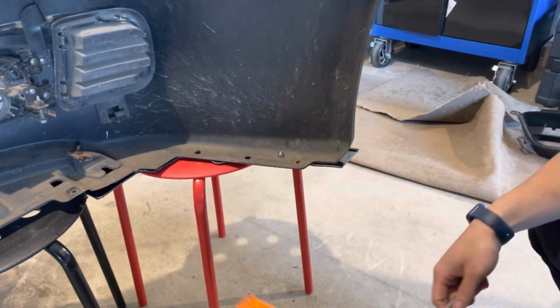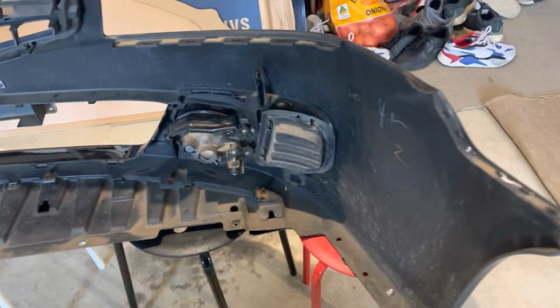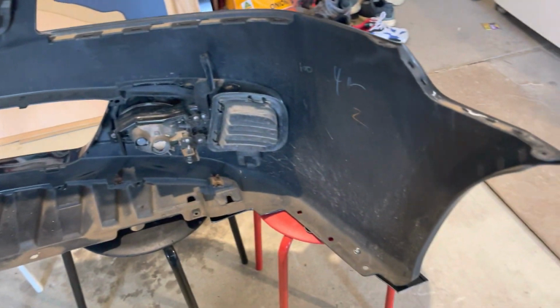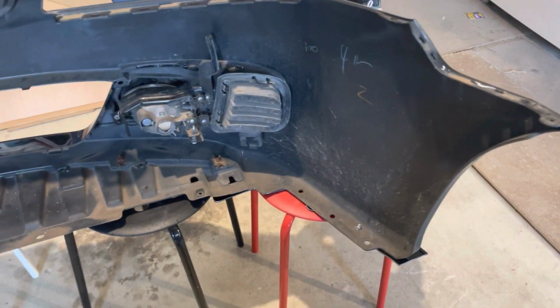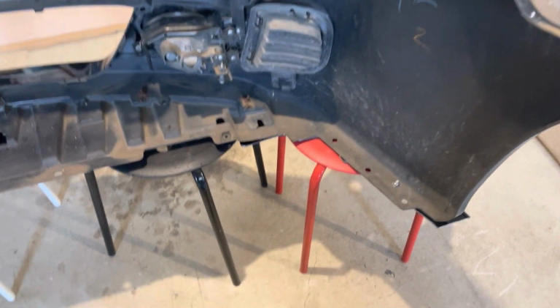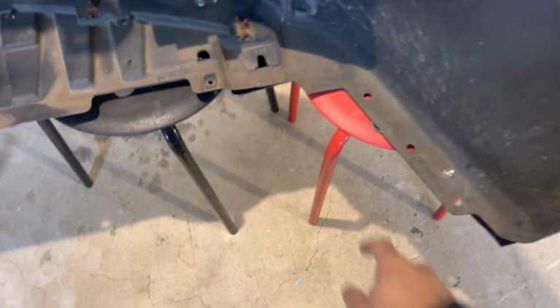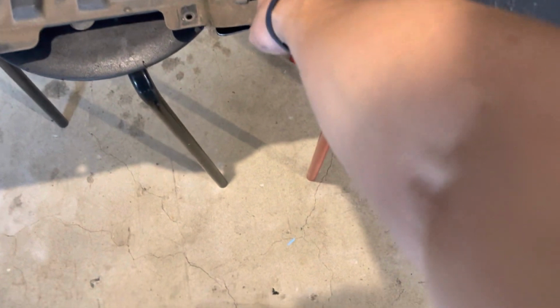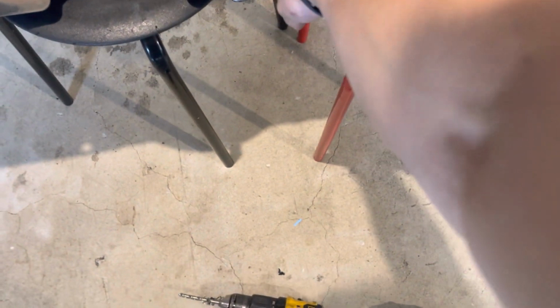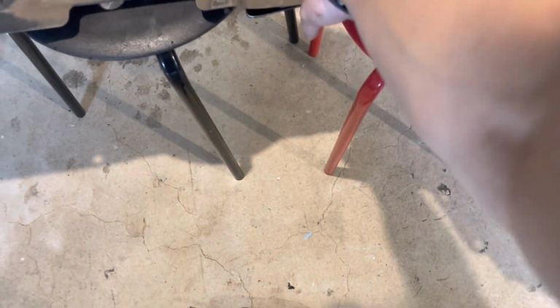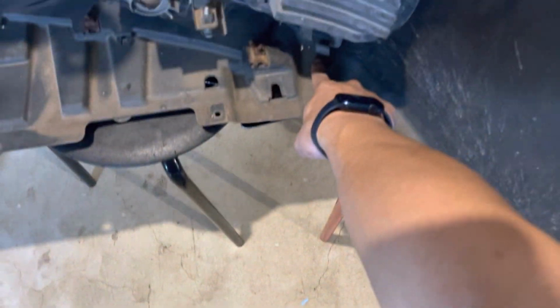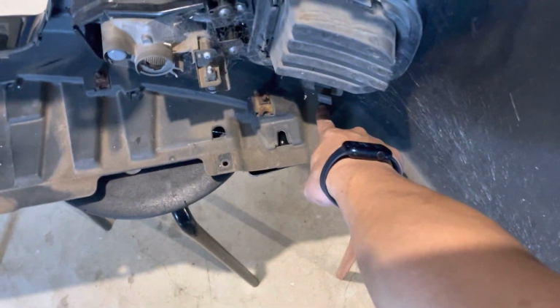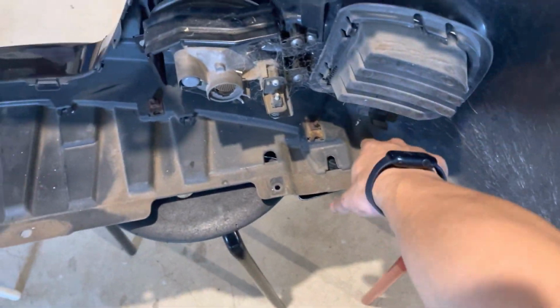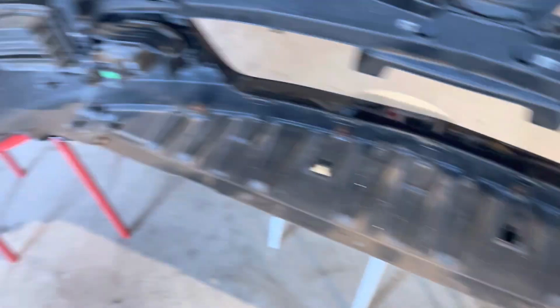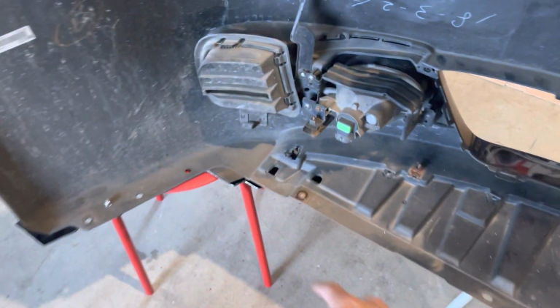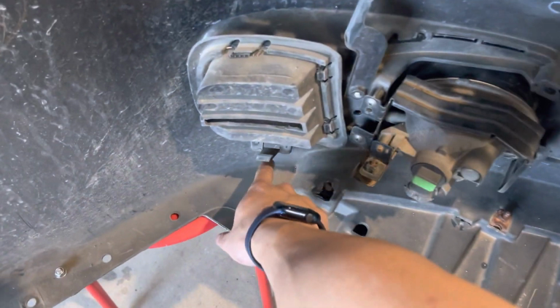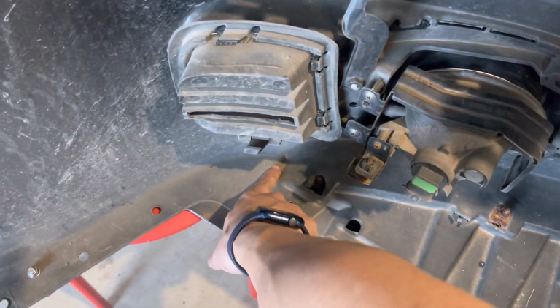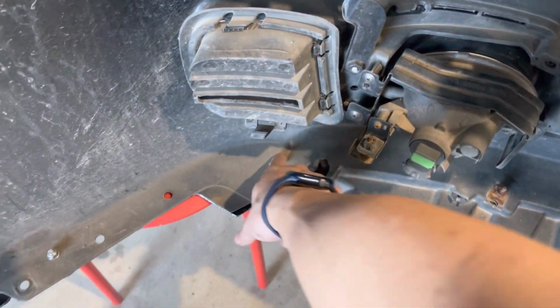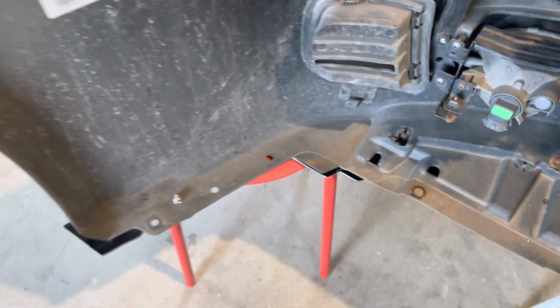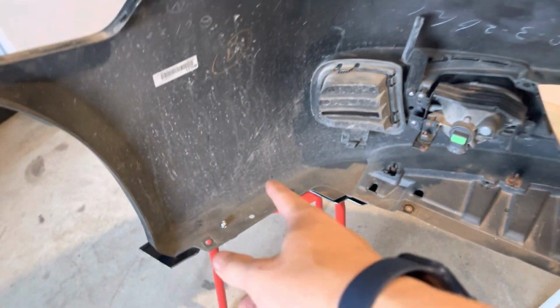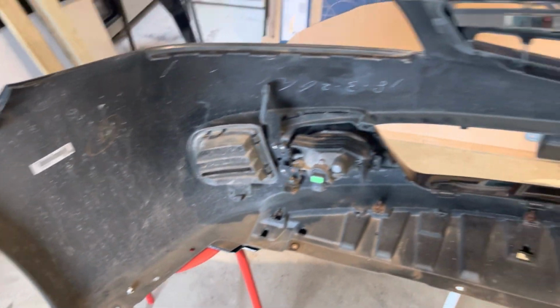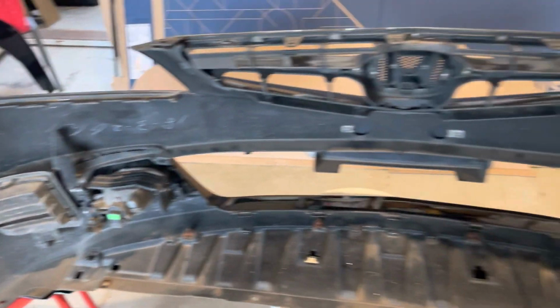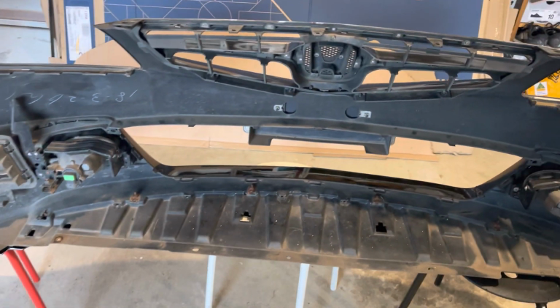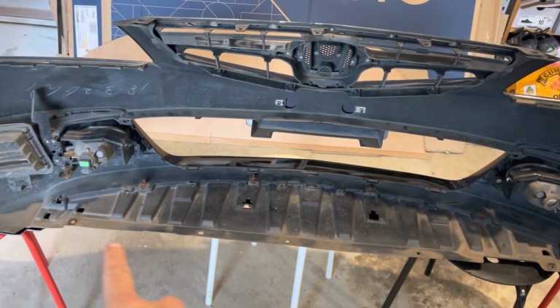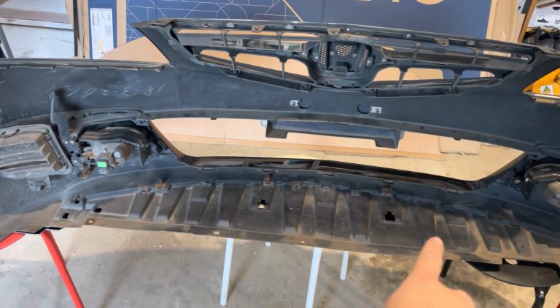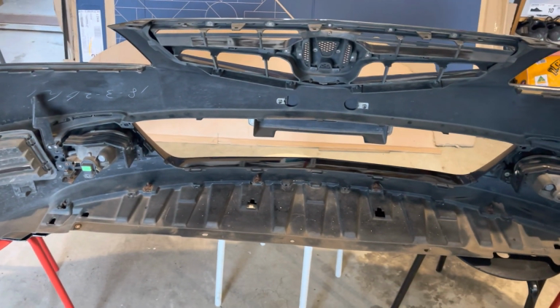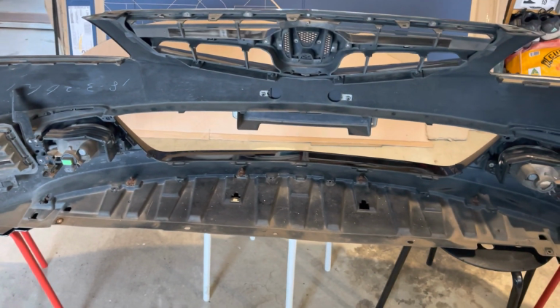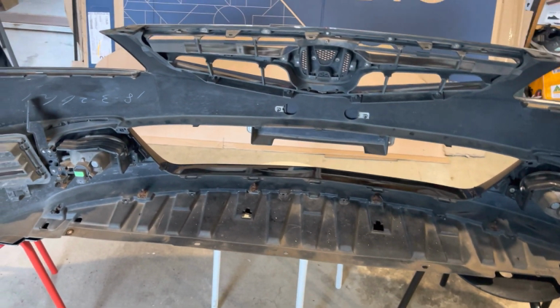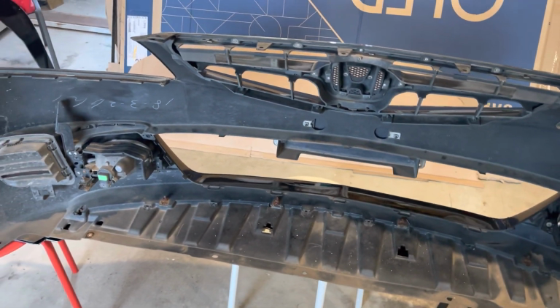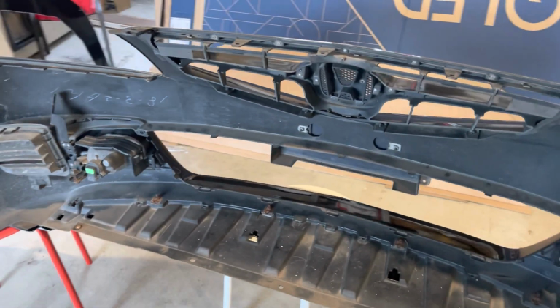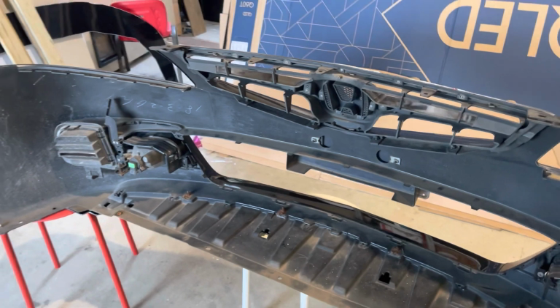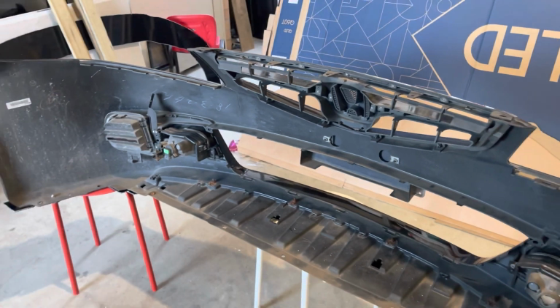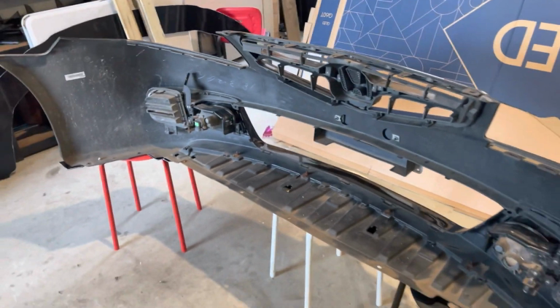Now I'm going to do the same thing but drill two holes there — one there and one there — and mount it the same way. Then we'll get on to the middle section, which is slightly more tricky but still pretty straightforward.